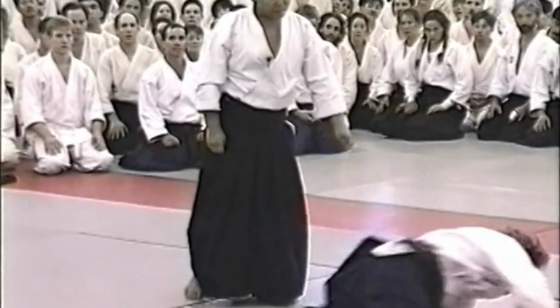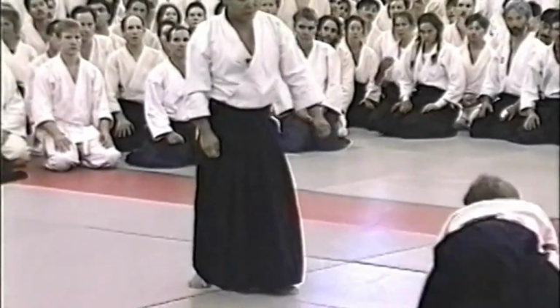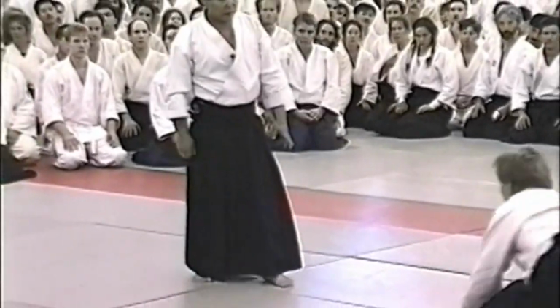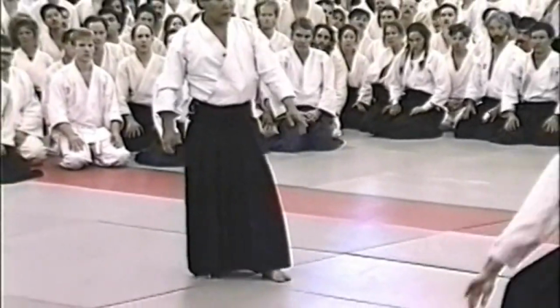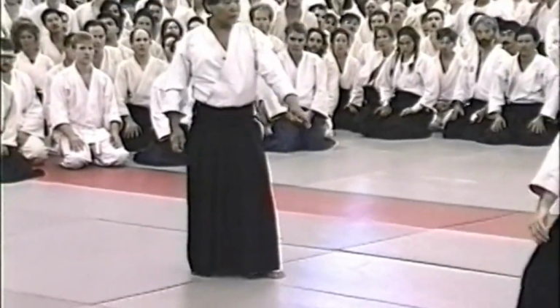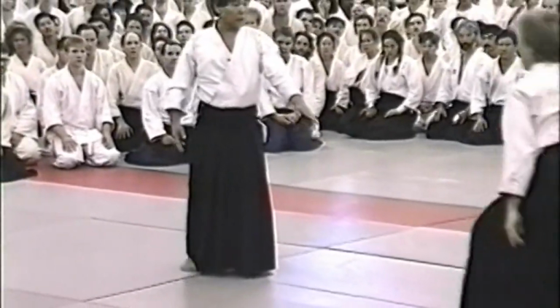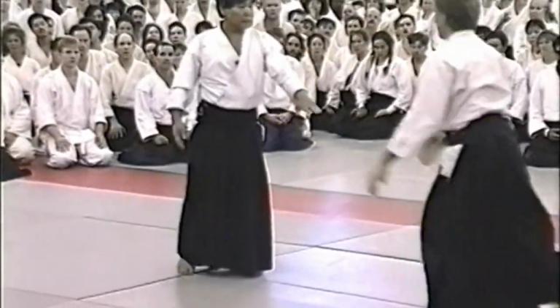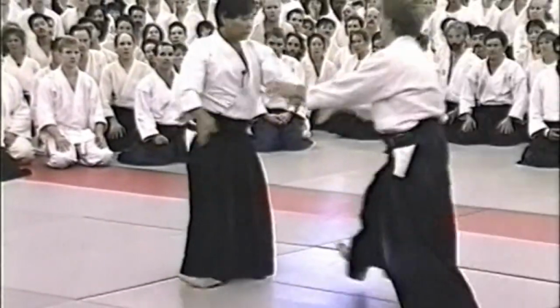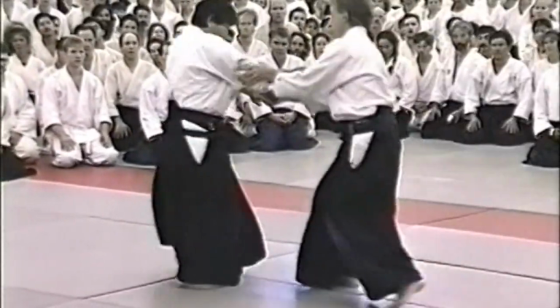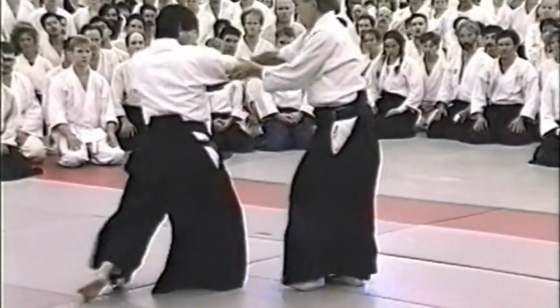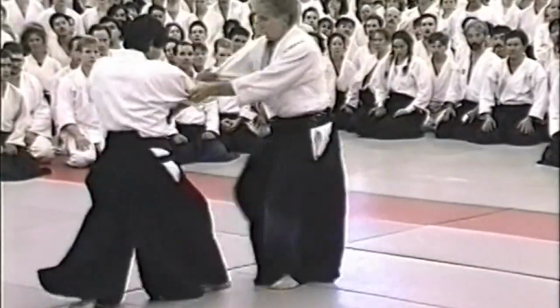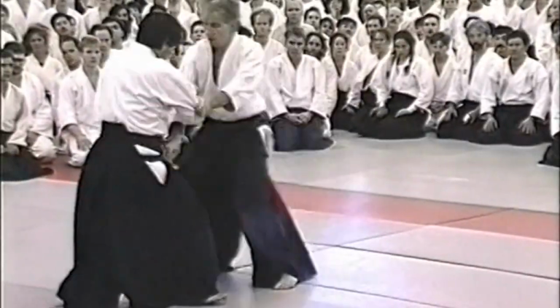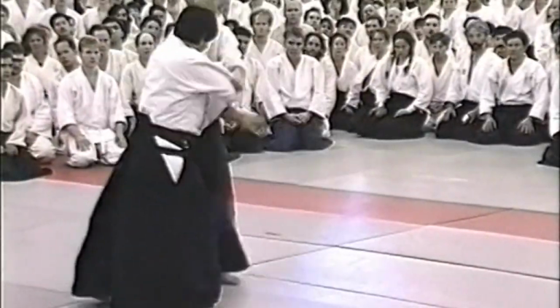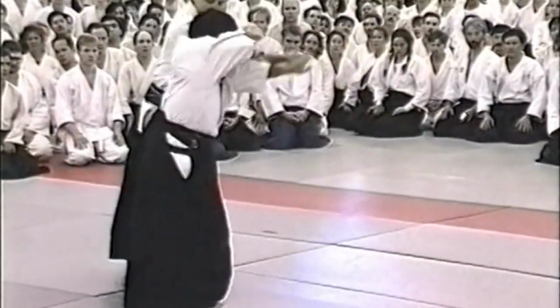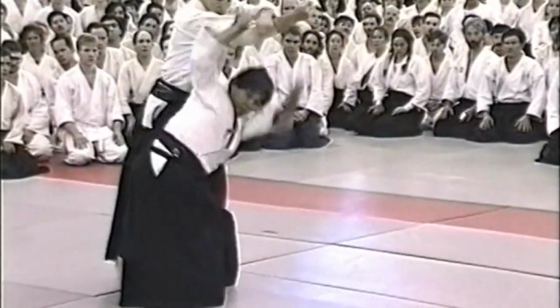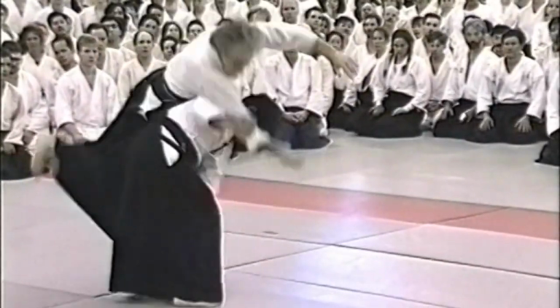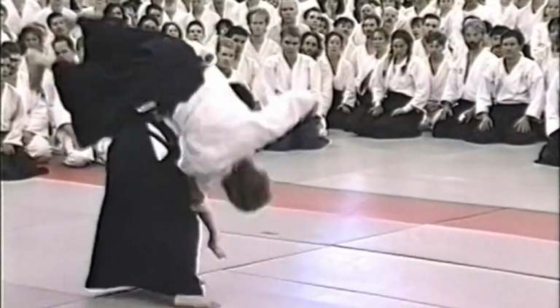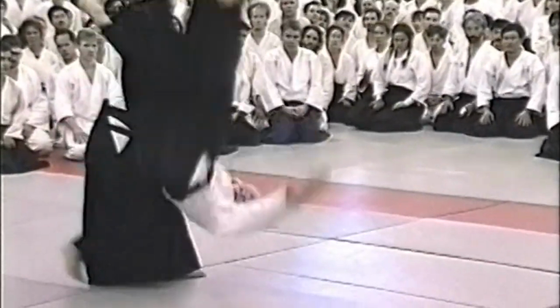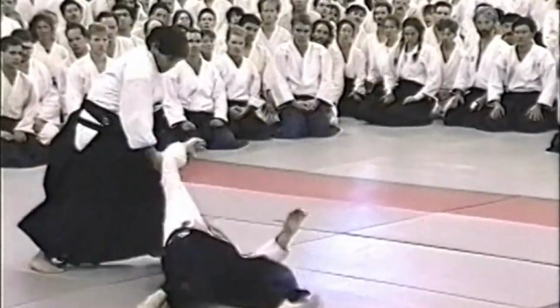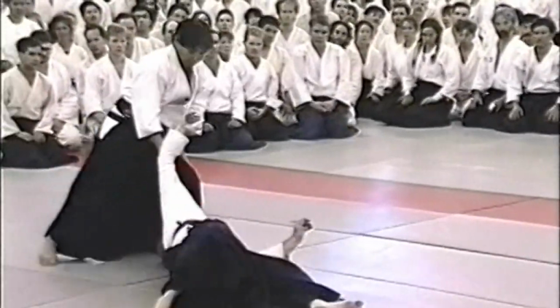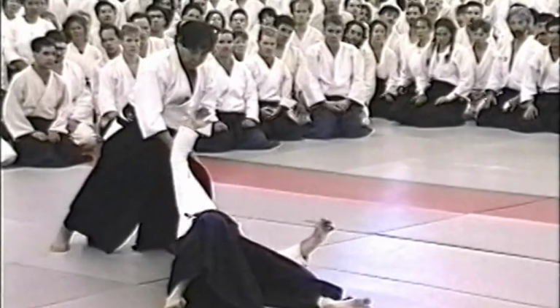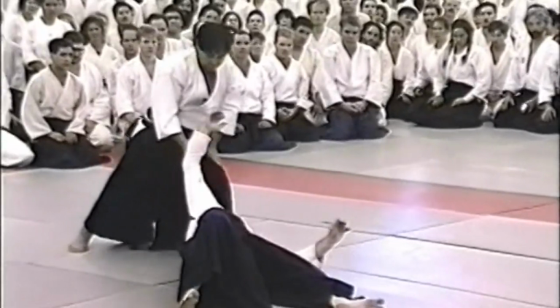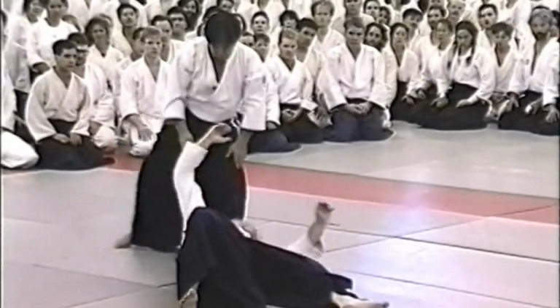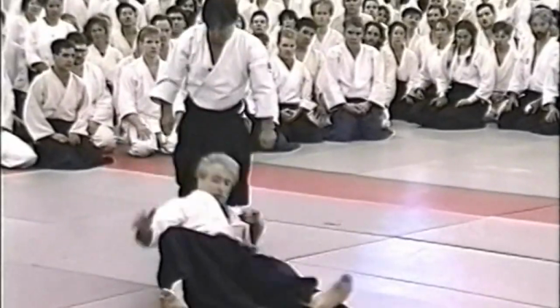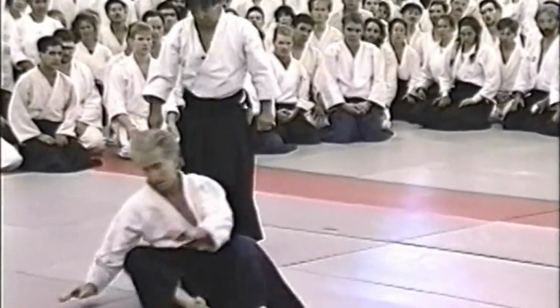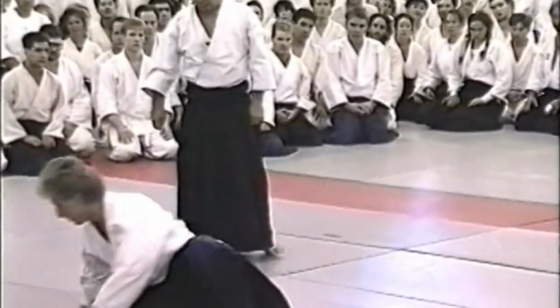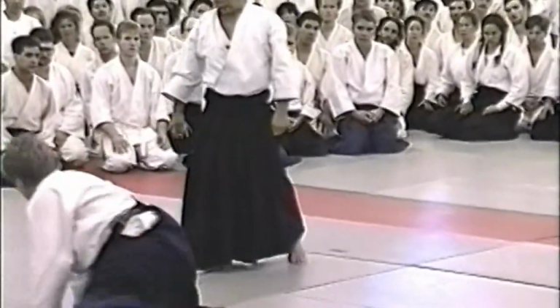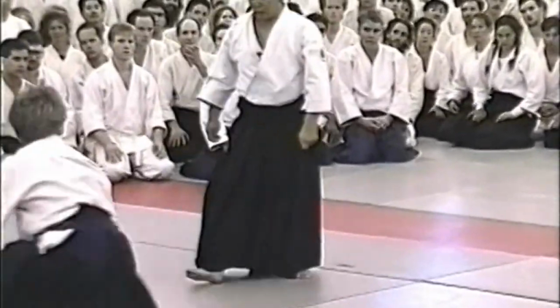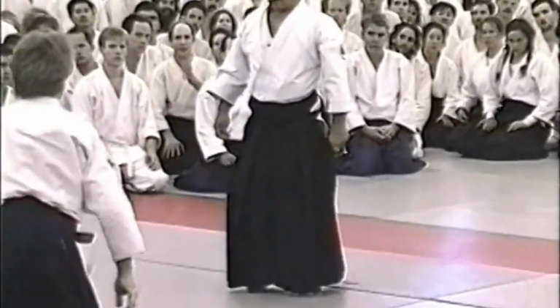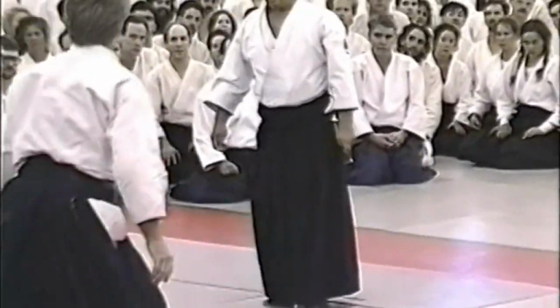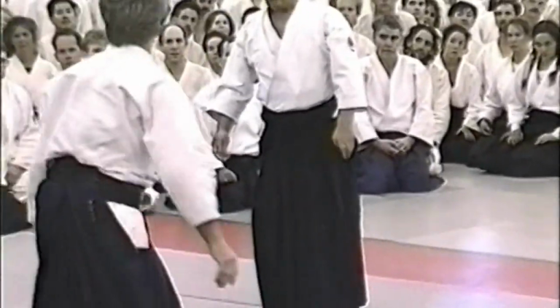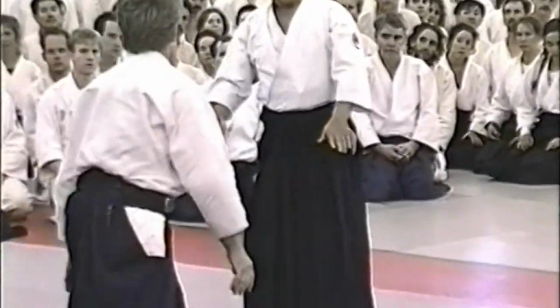The following are basic descriptions of ukemi techniques of three kinds: front roll, back roll, and break fall.